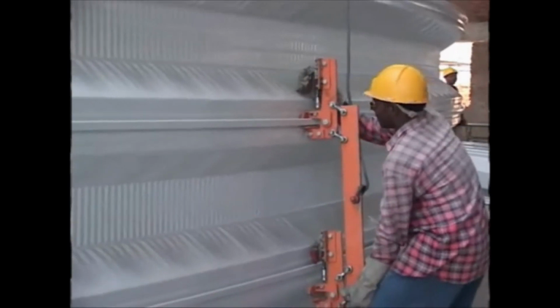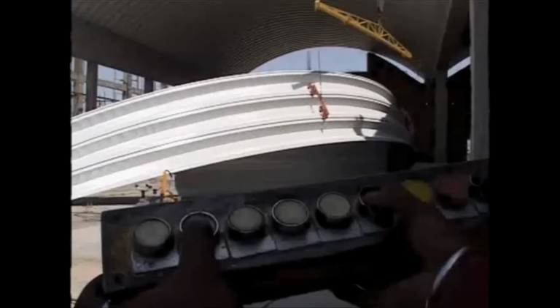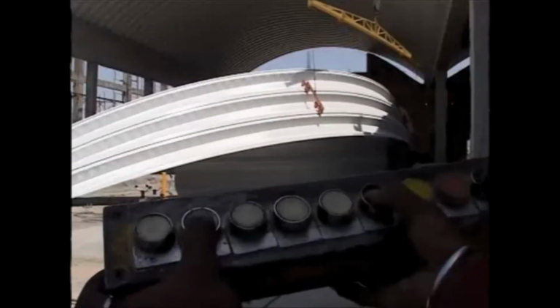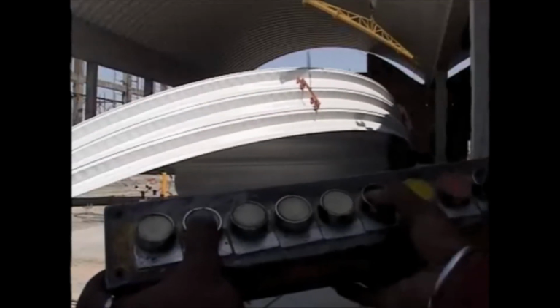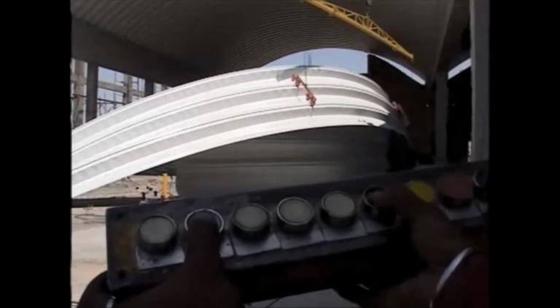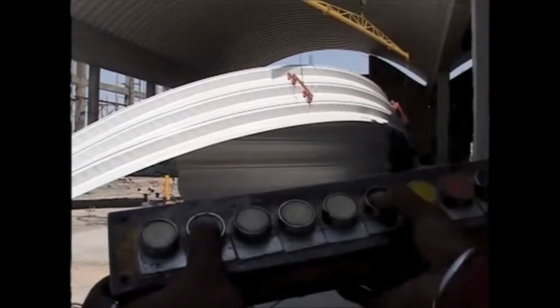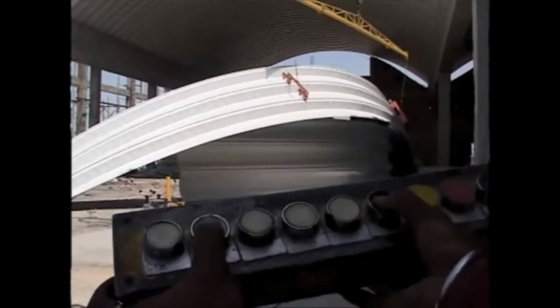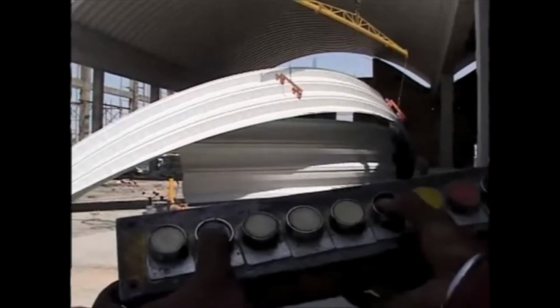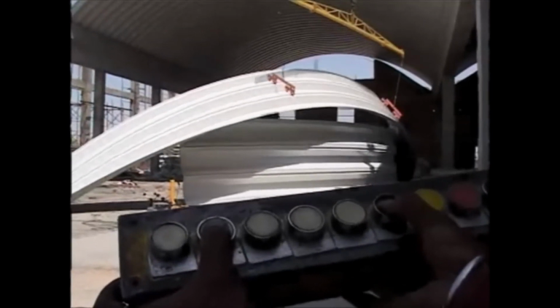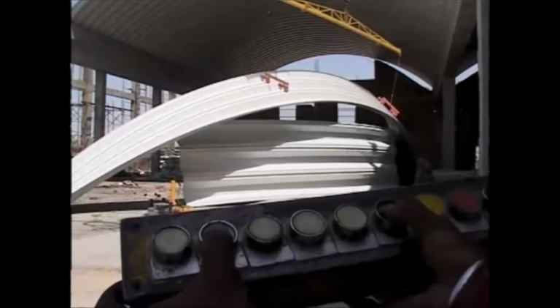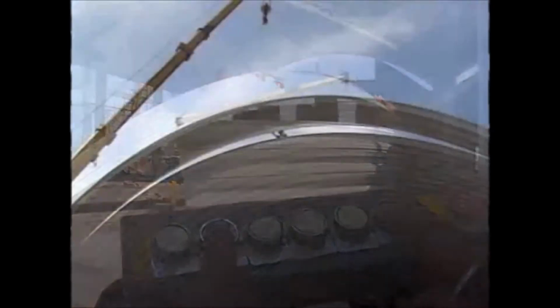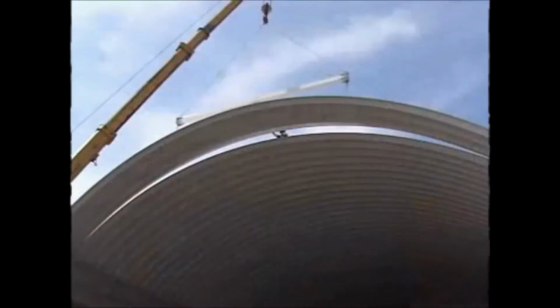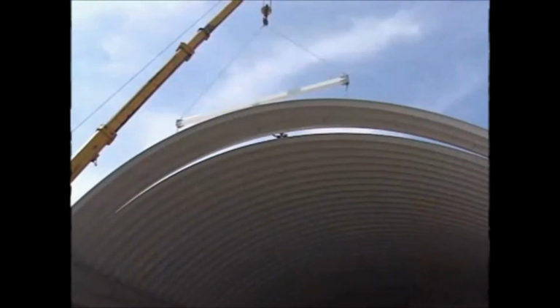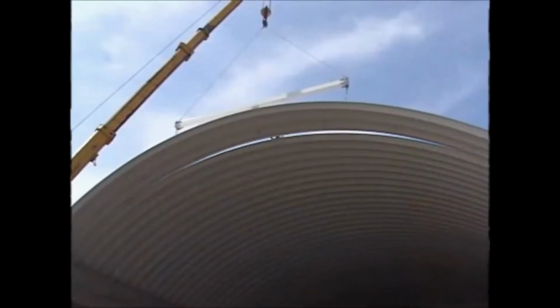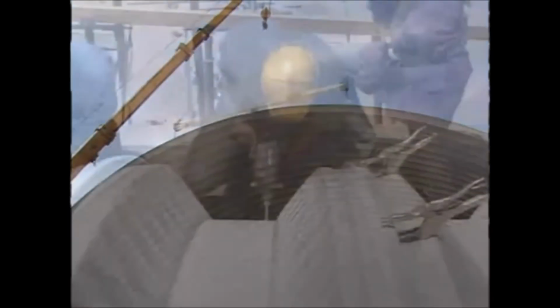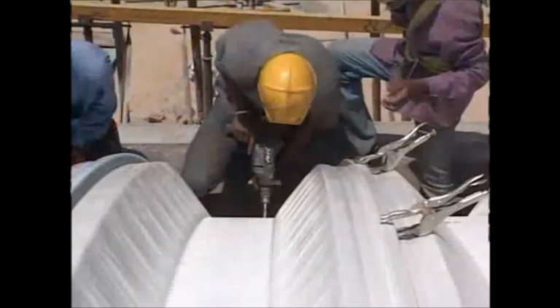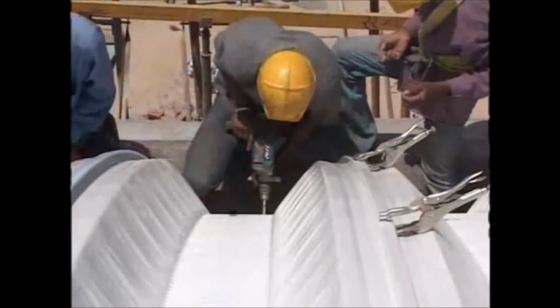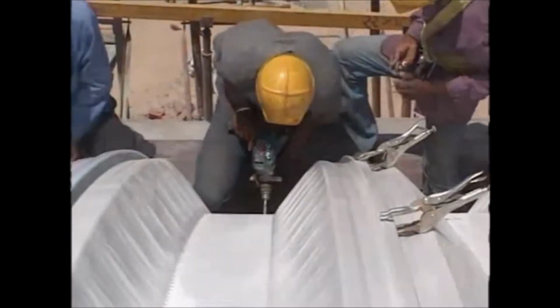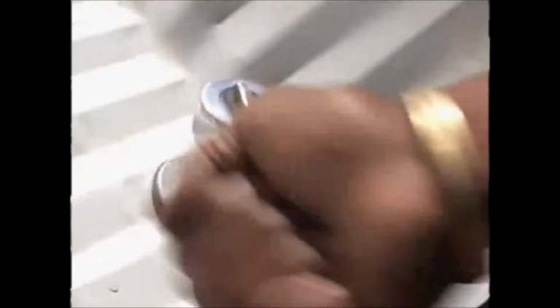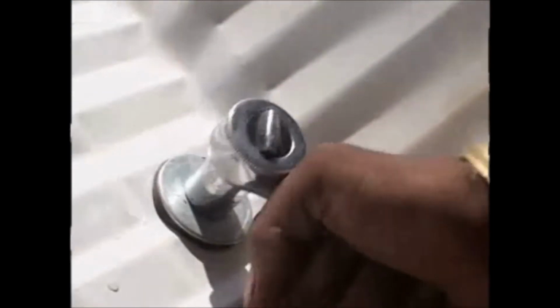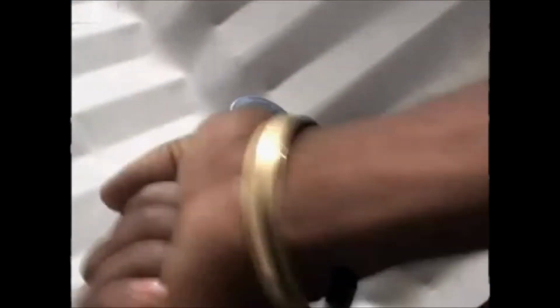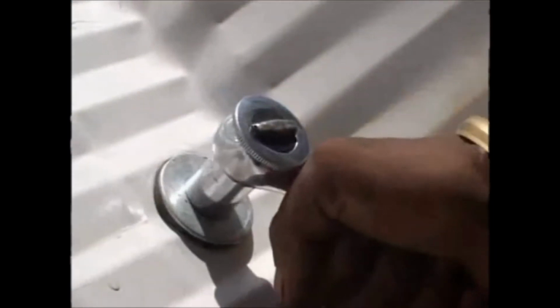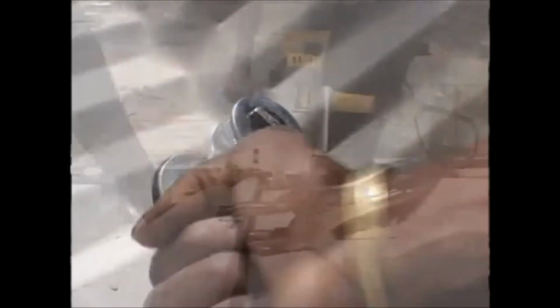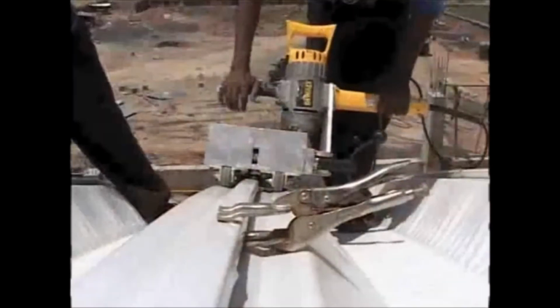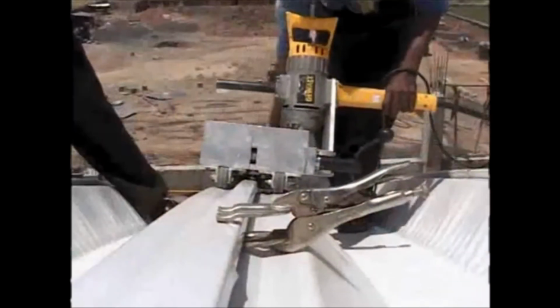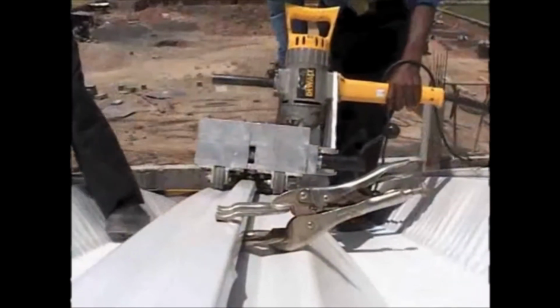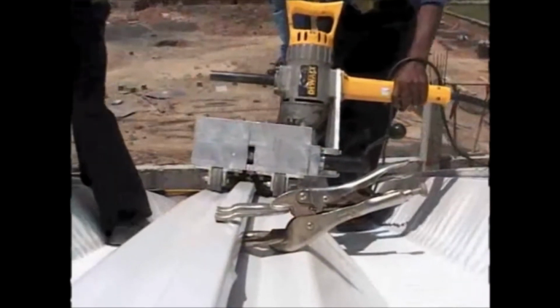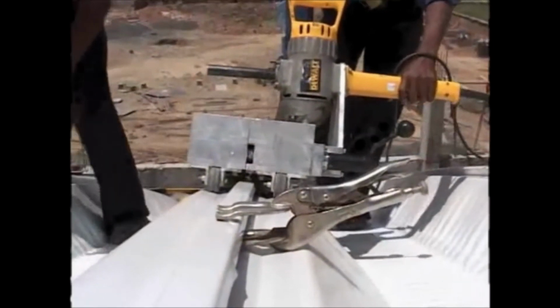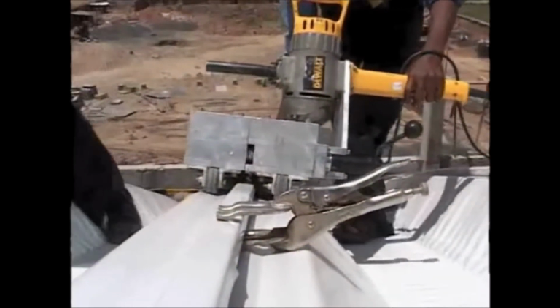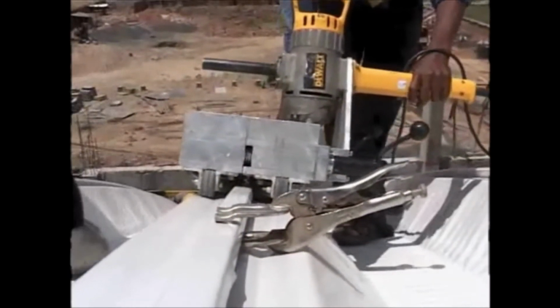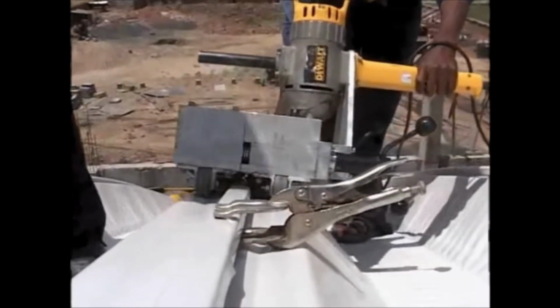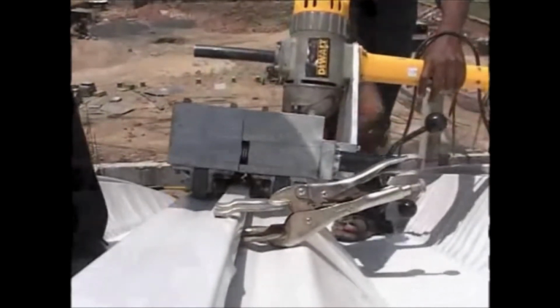So starts the installation process. The spreader bar is fitted on the panels and with the help of a crane, the first set of panels is lifted and bolted to the support structure.